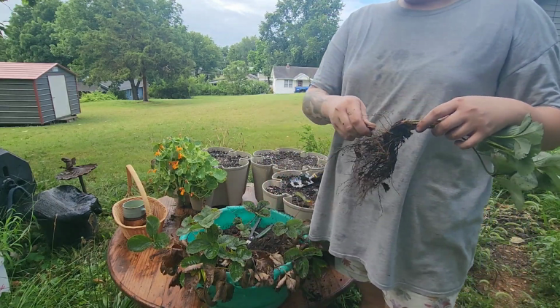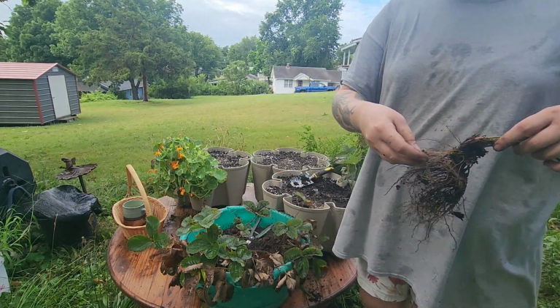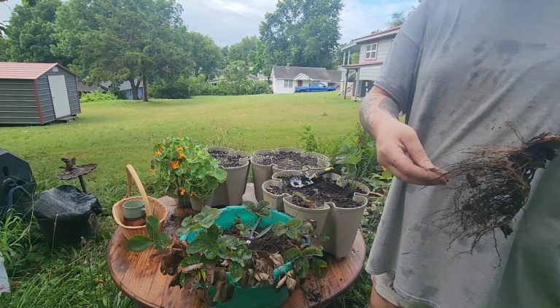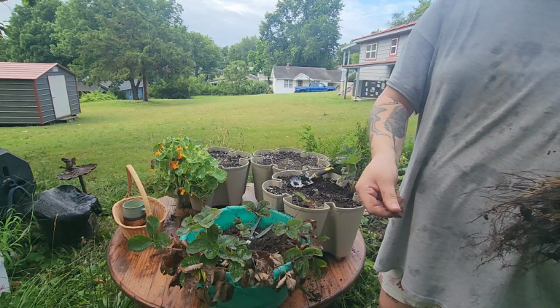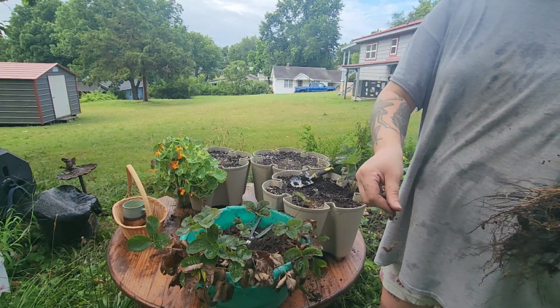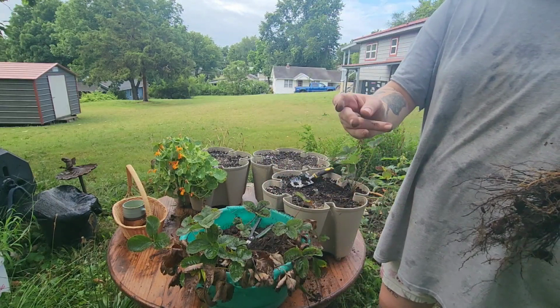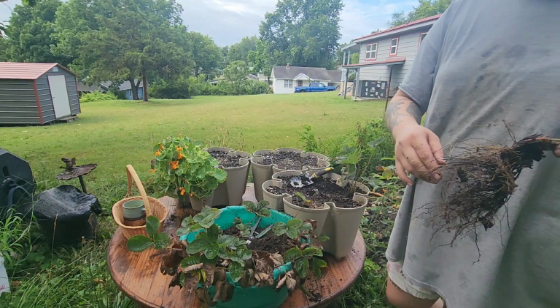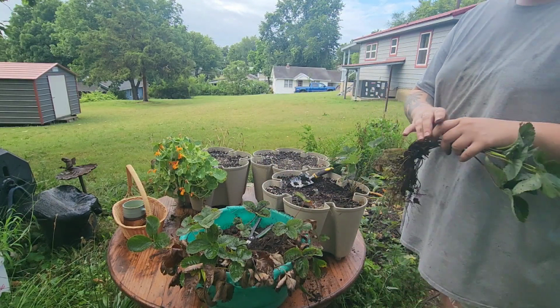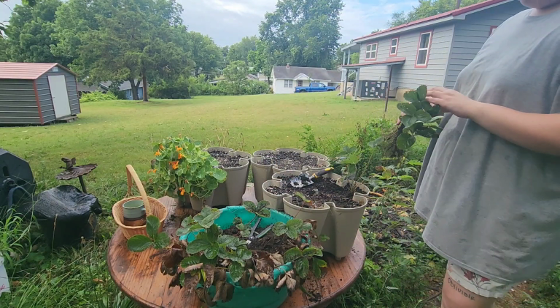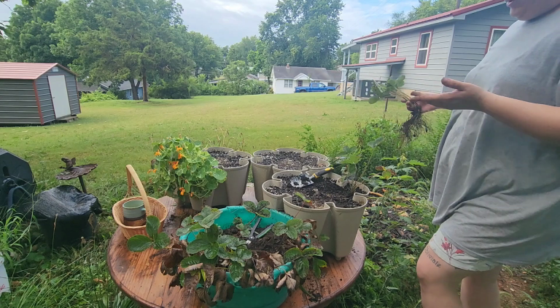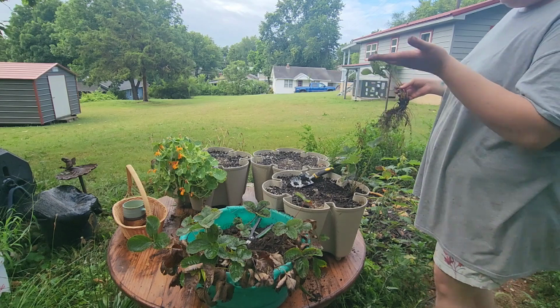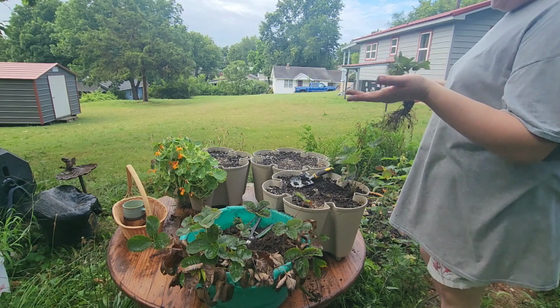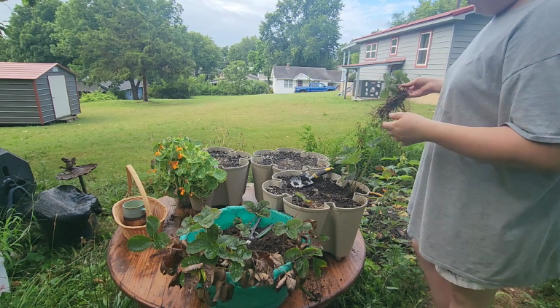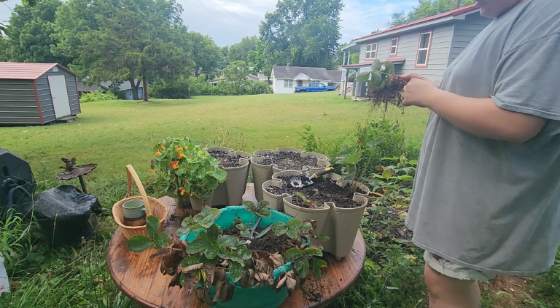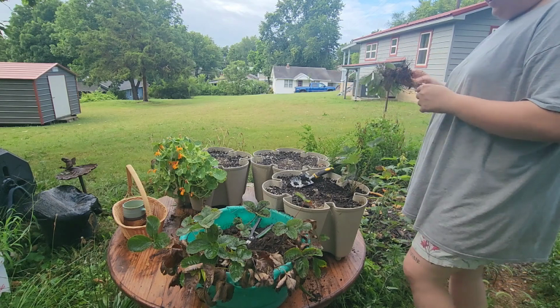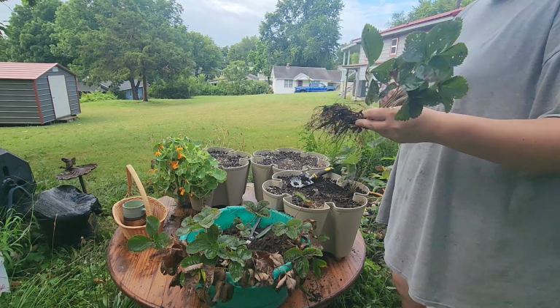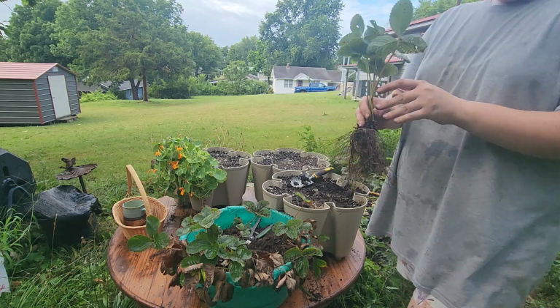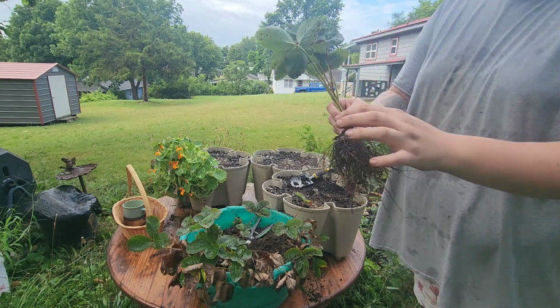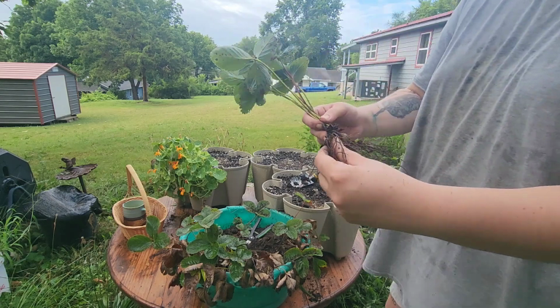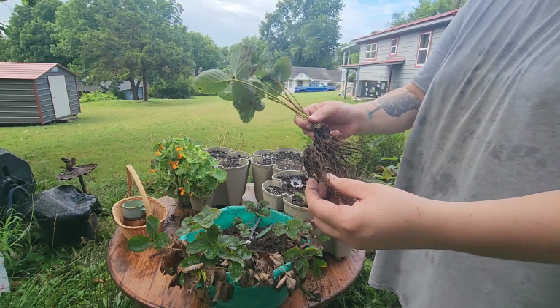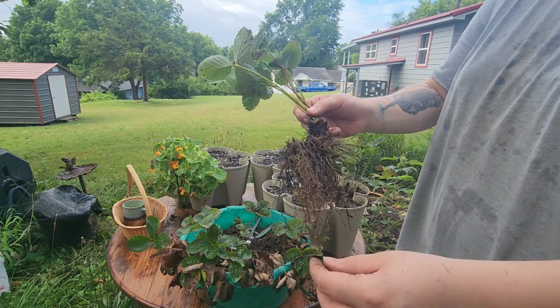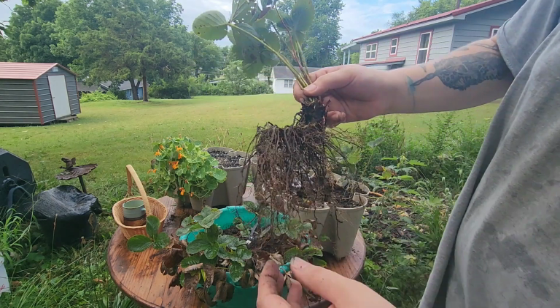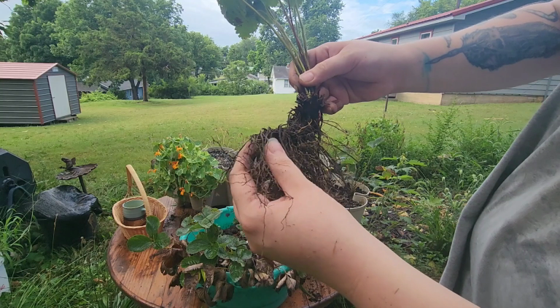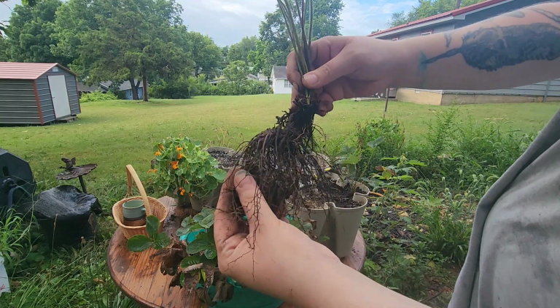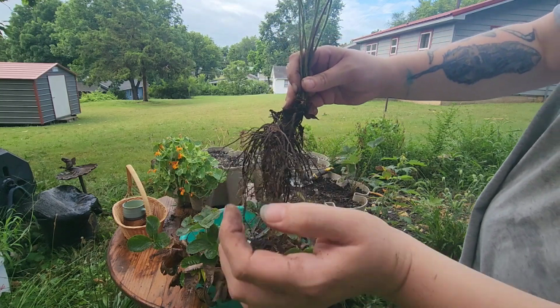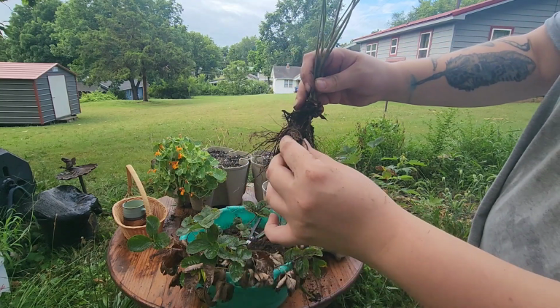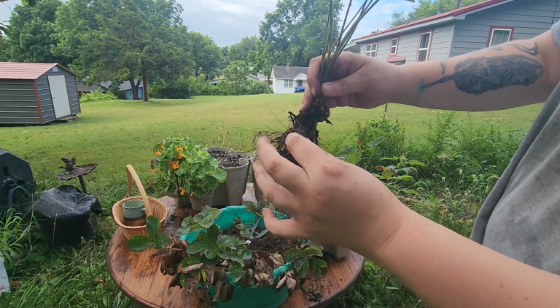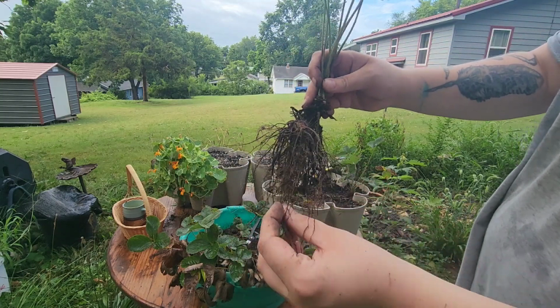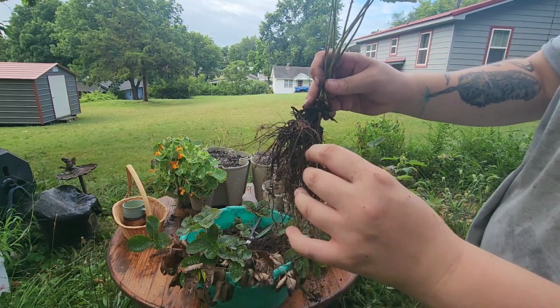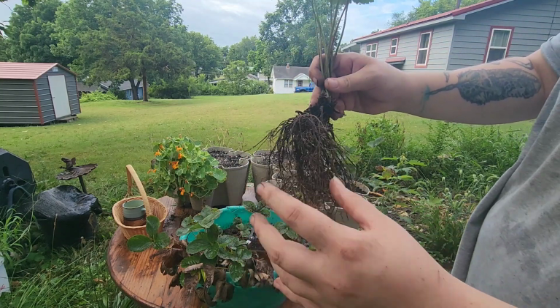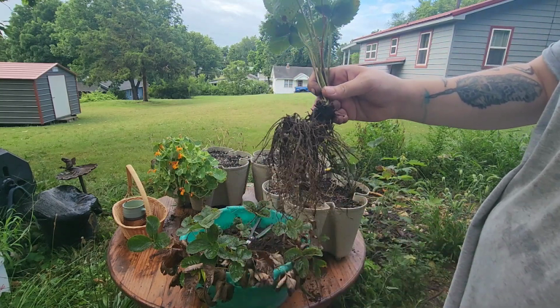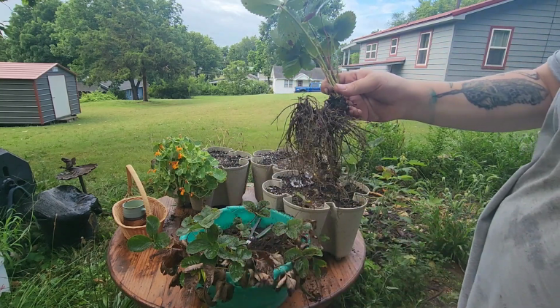I'd like to talk to you guys about Zion but I'm not sure if you can hear me because of whatever the heck is driving around. This one has a giant root system — that's great, that should transplant just fine.